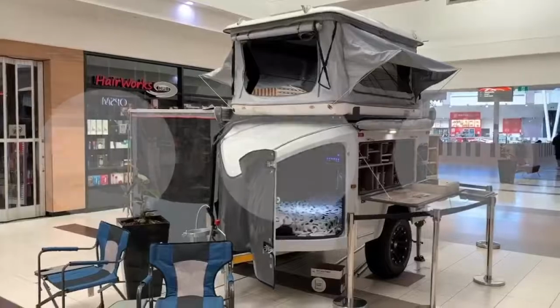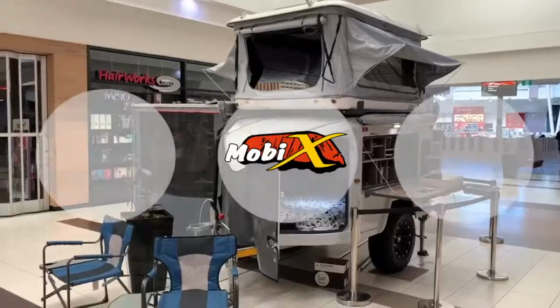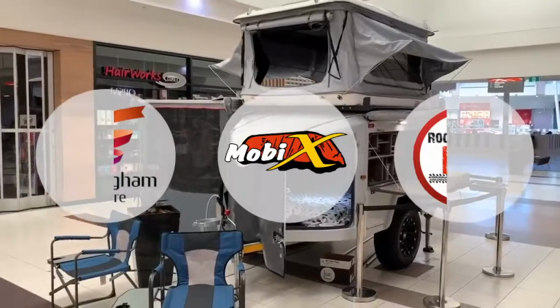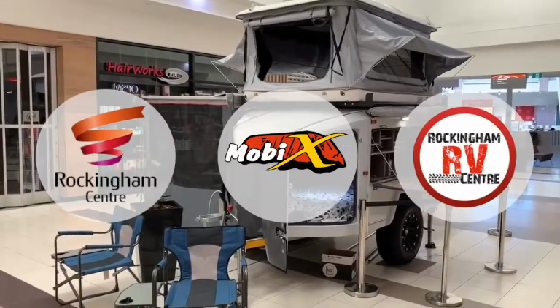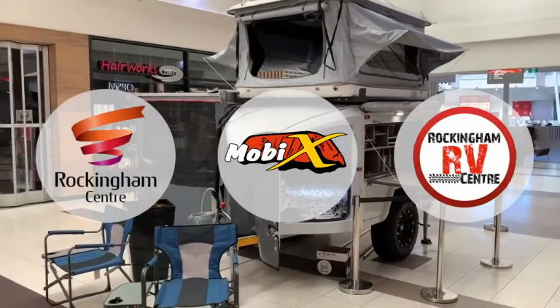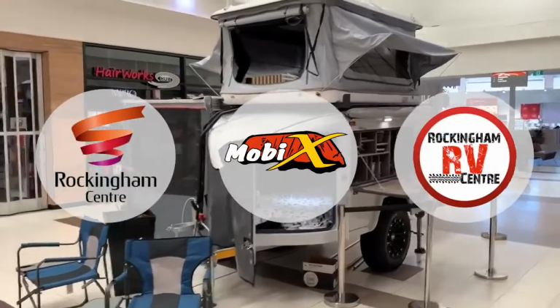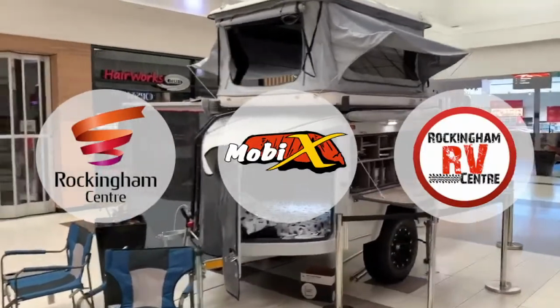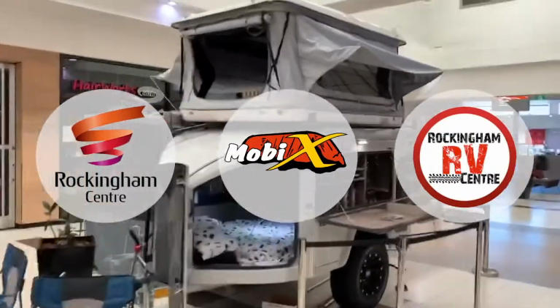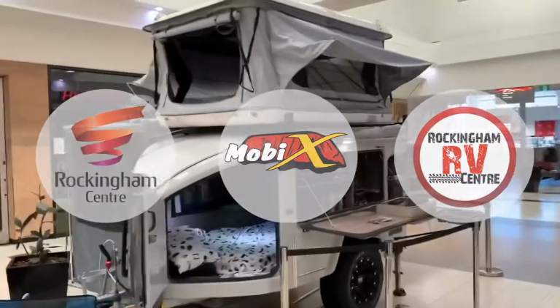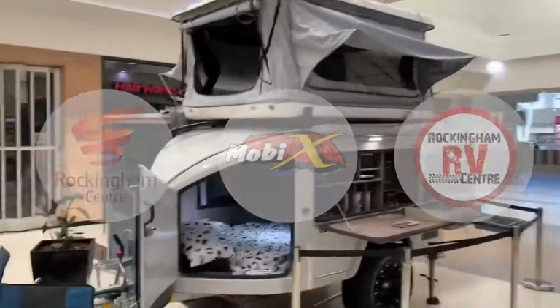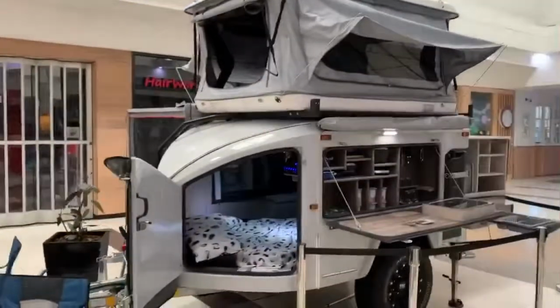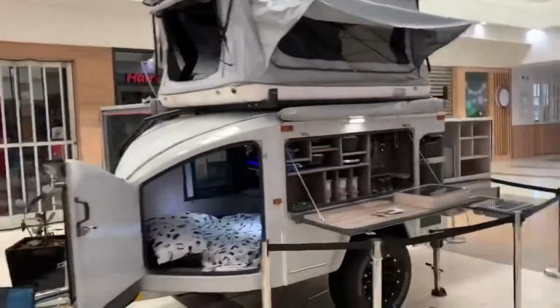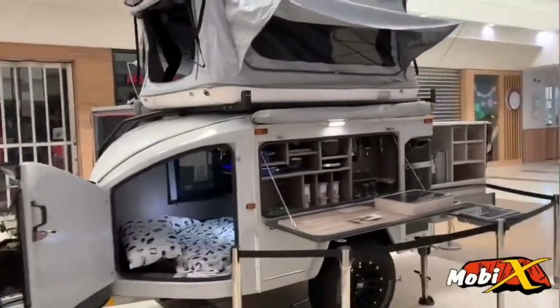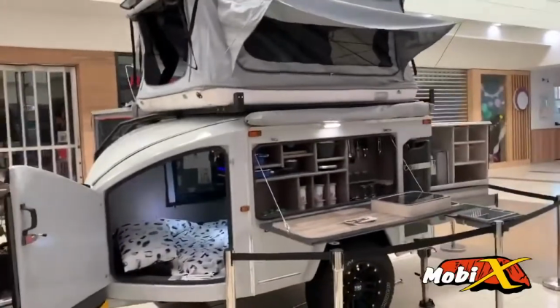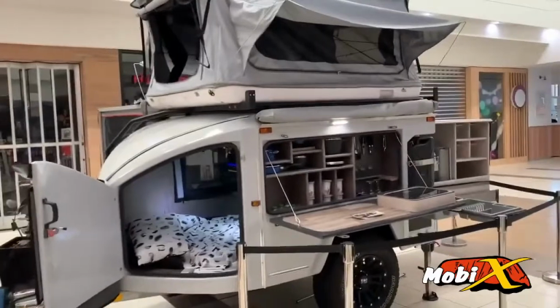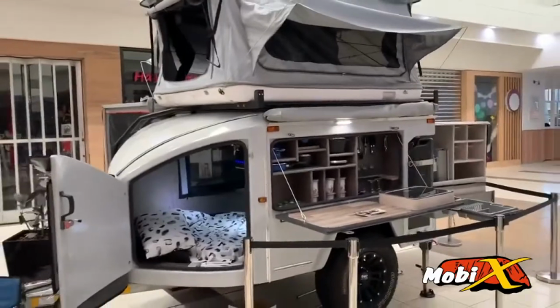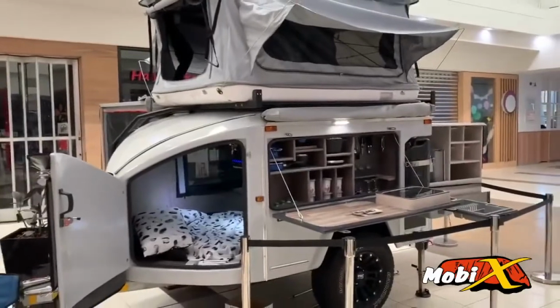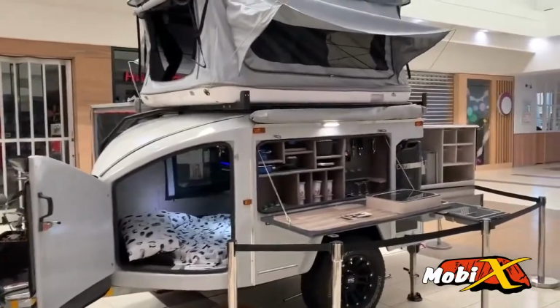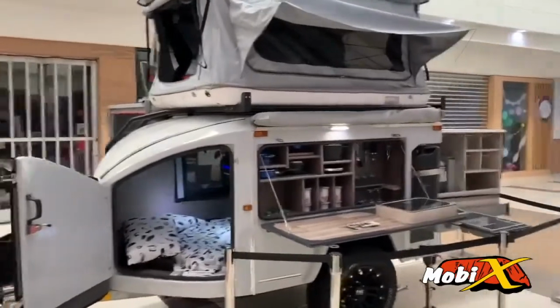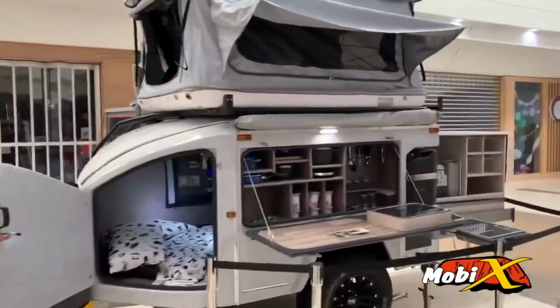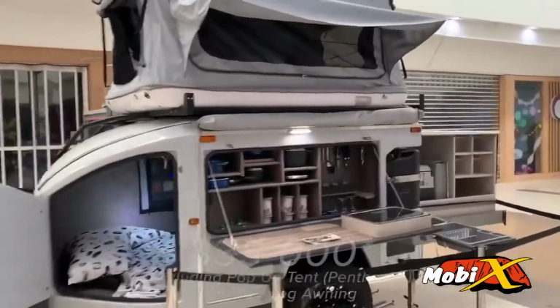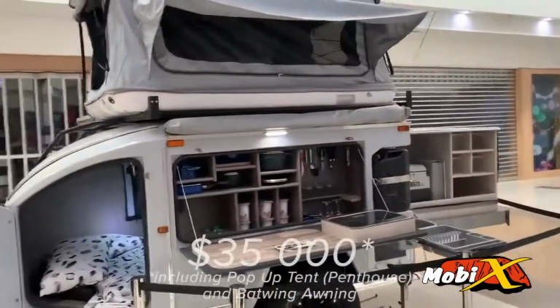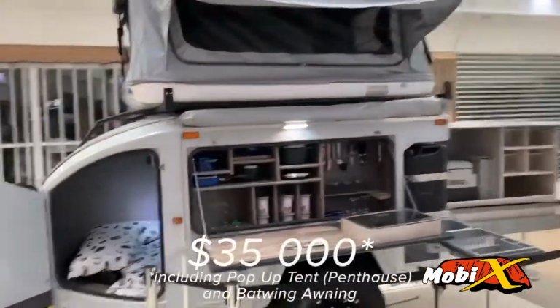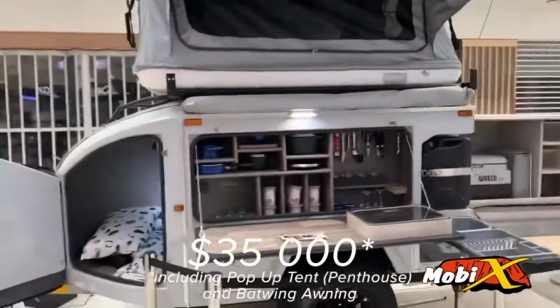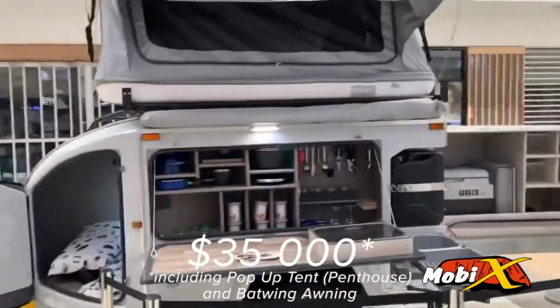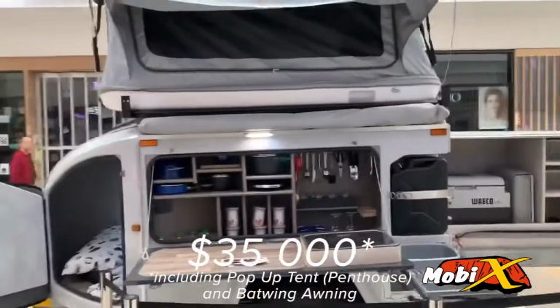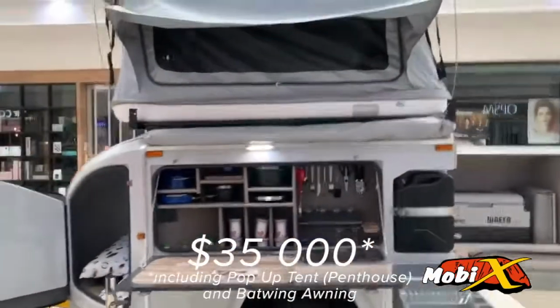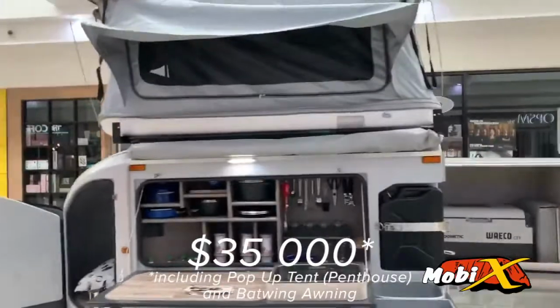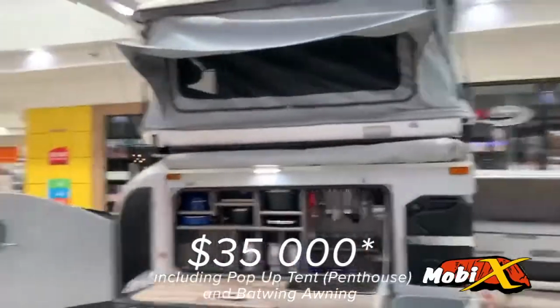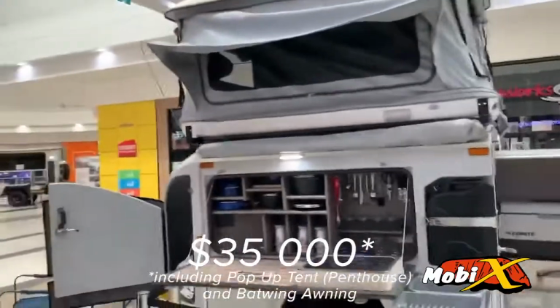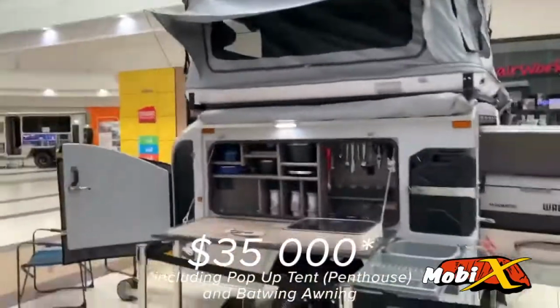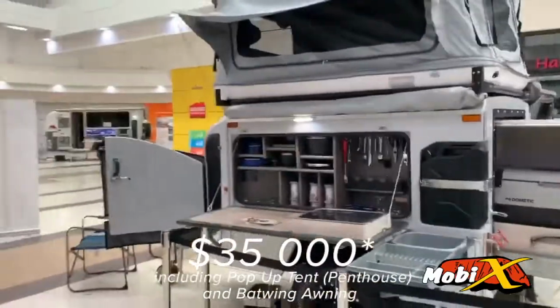Here we are at the Rockingham Shopping Centre and we have our Moby-X here as well, which I forgot to let everyone know about yesterday. It's $35,000 with a penthouse and it's got a big batwing awning.